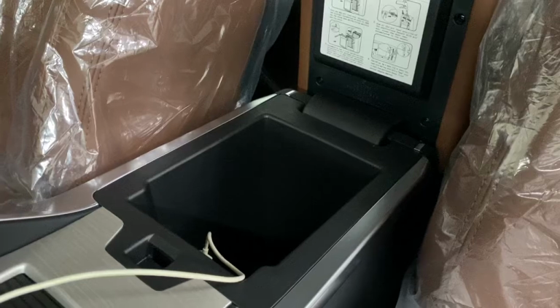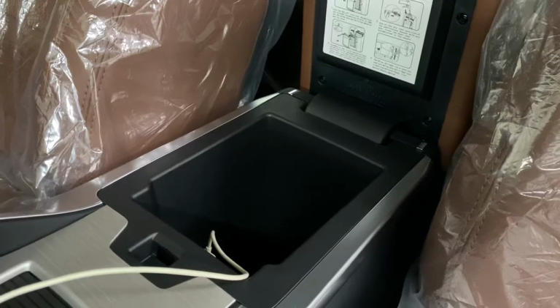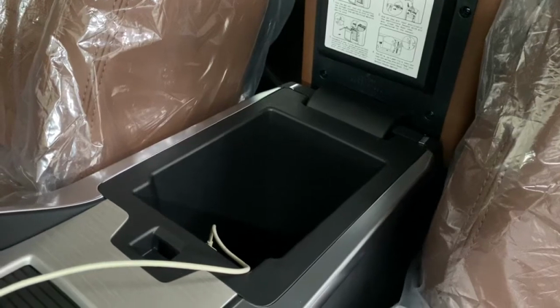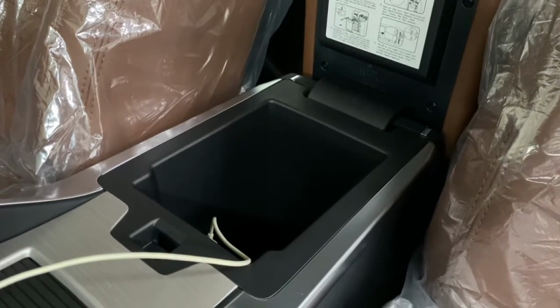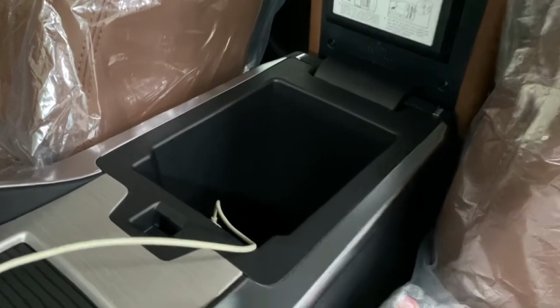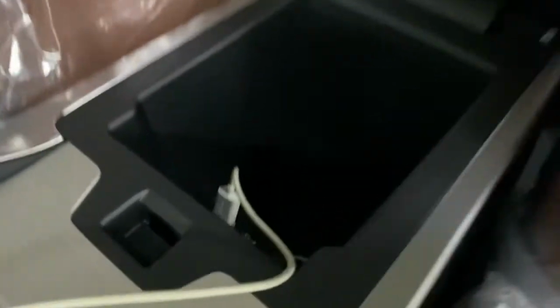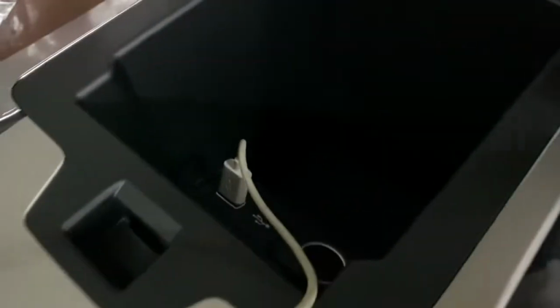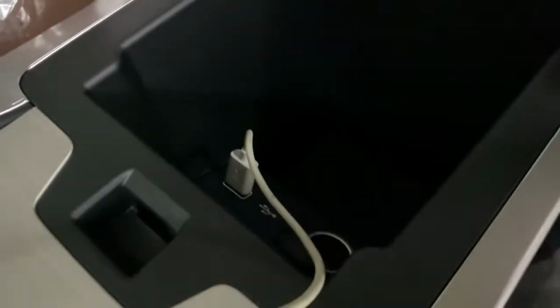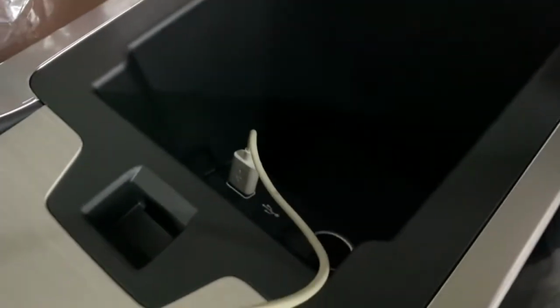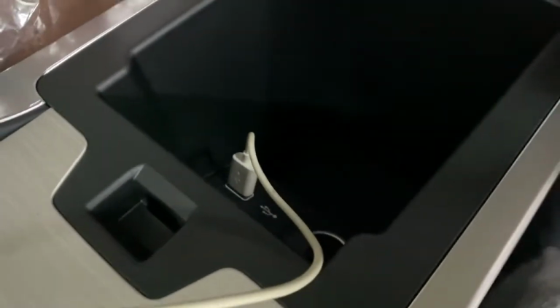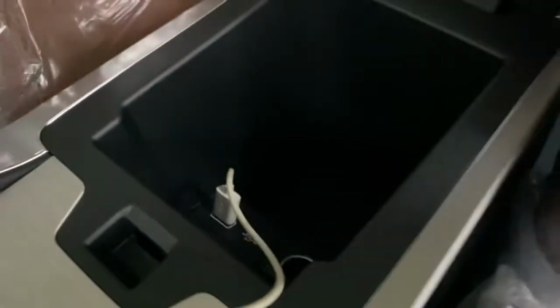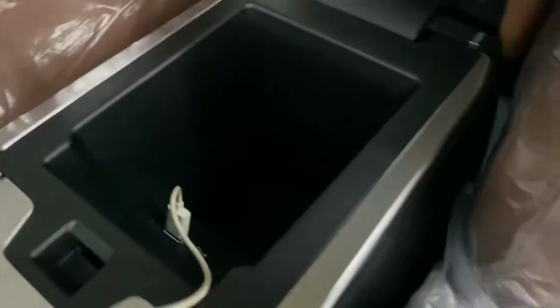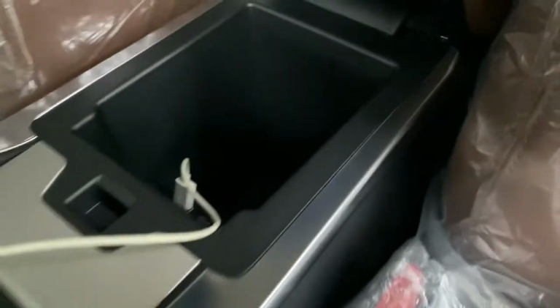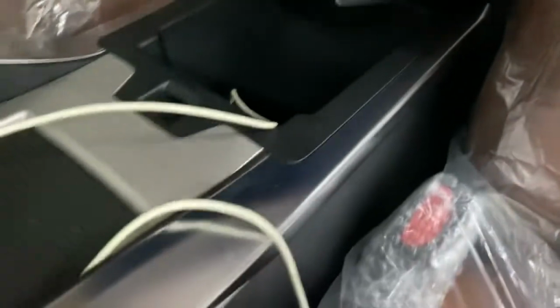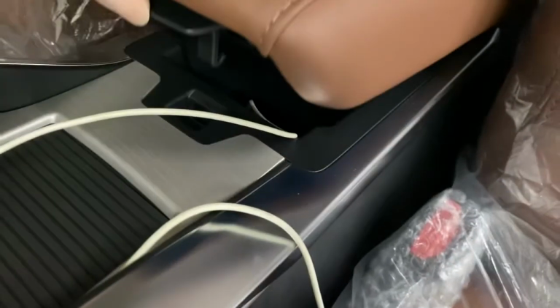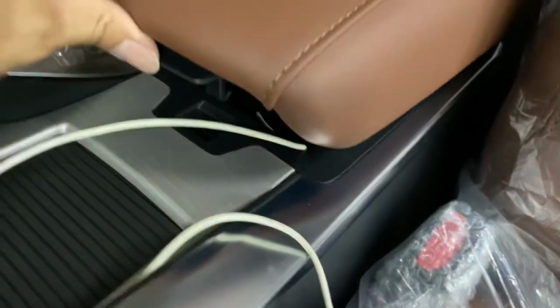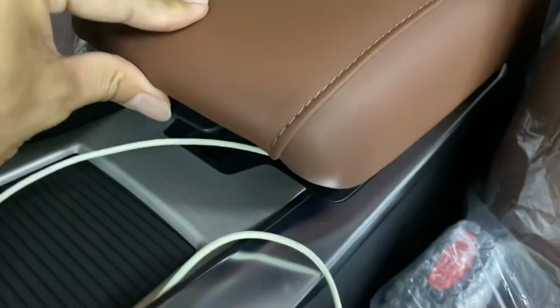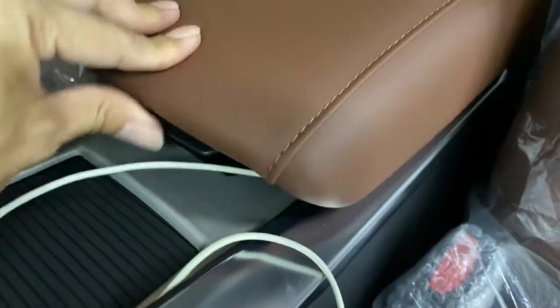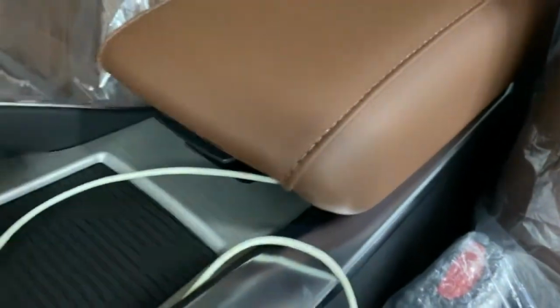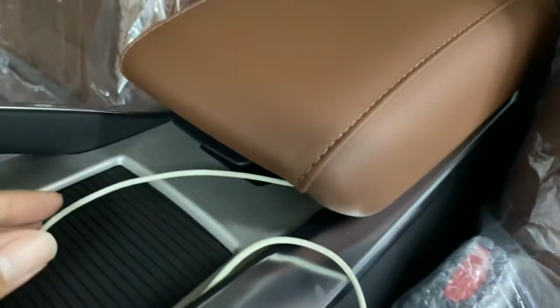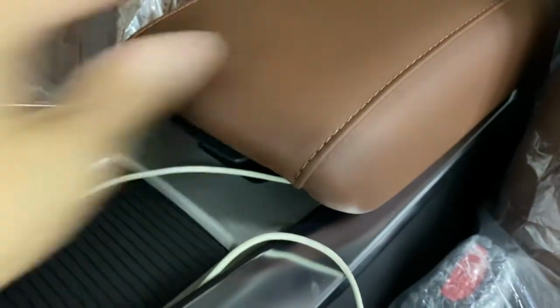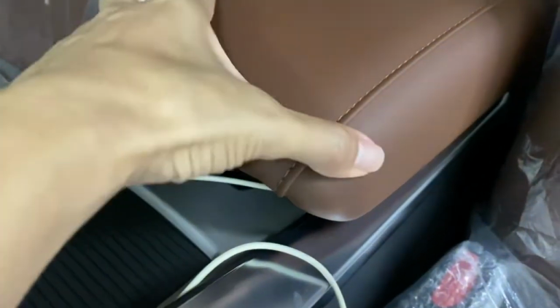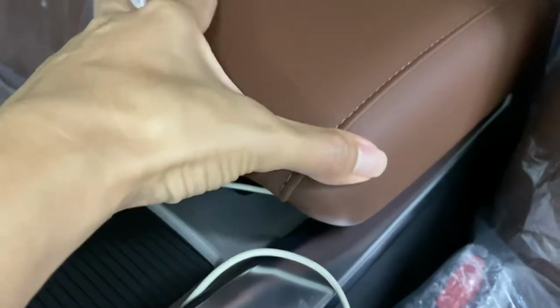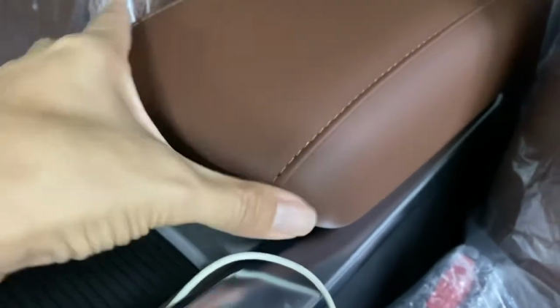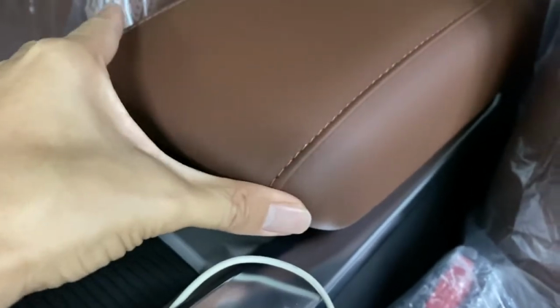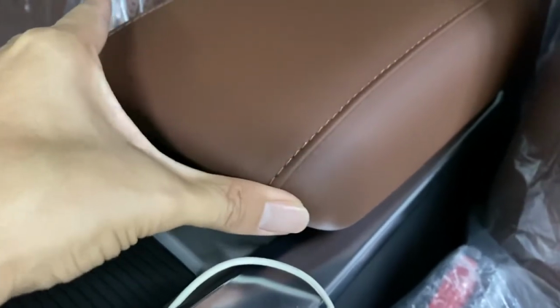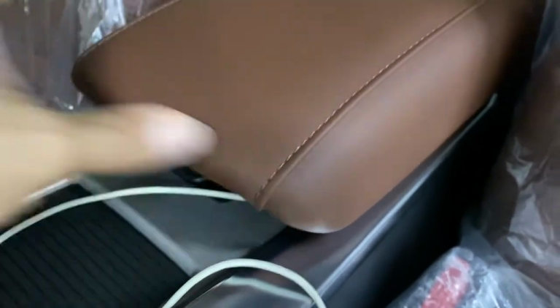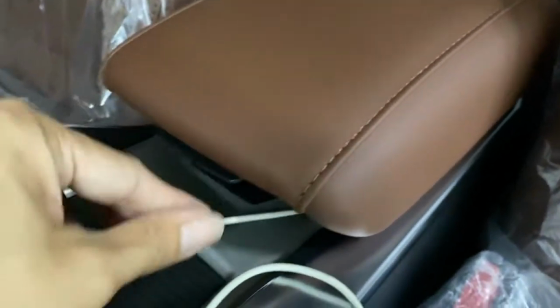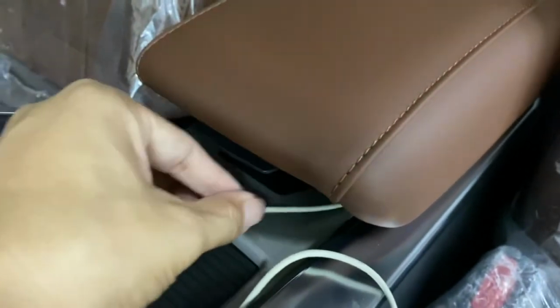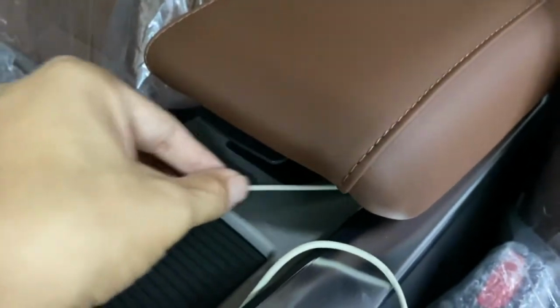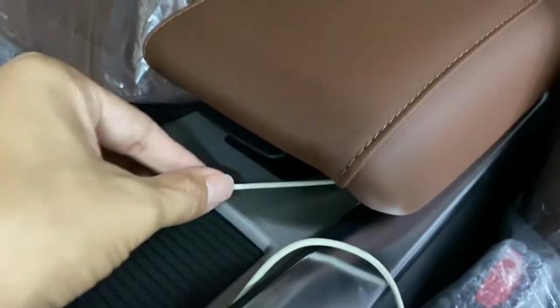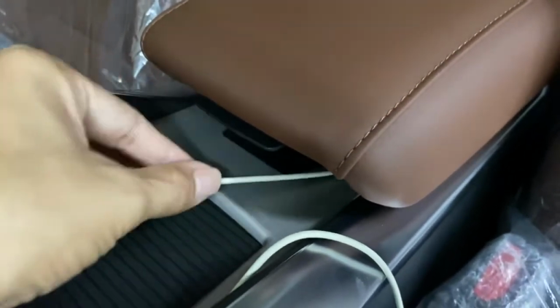This is the X70 armrest with the USB cable connected. Let us close the armrest — once closed, it's tight with no free space.